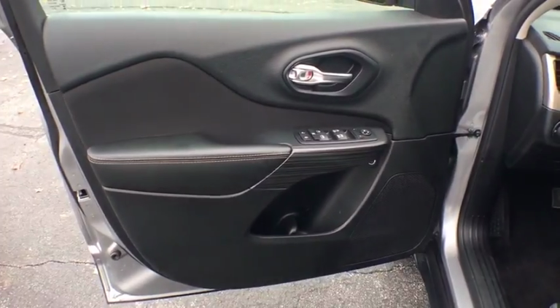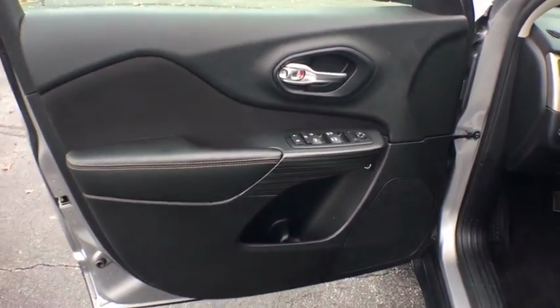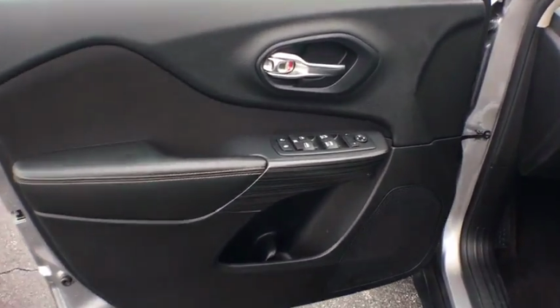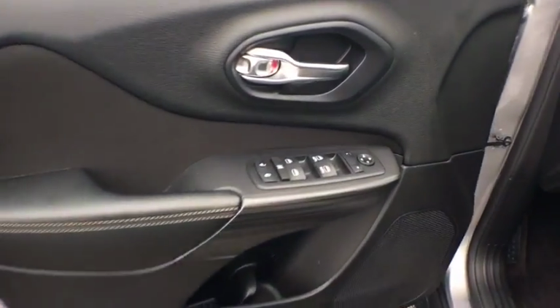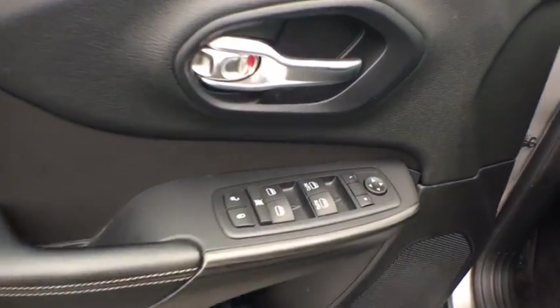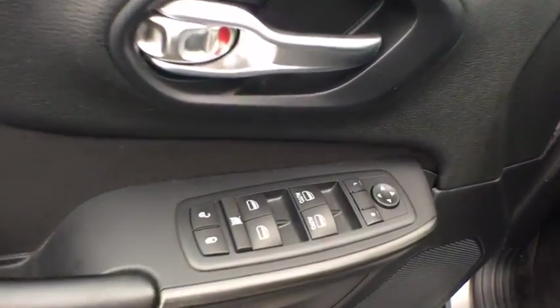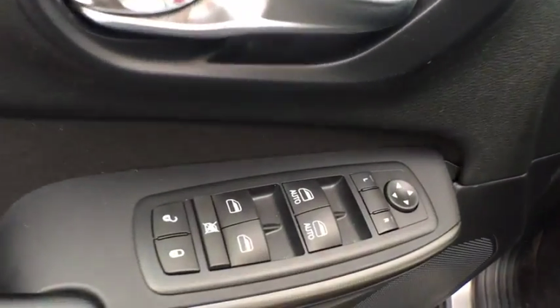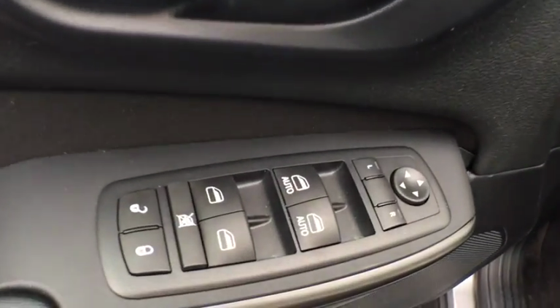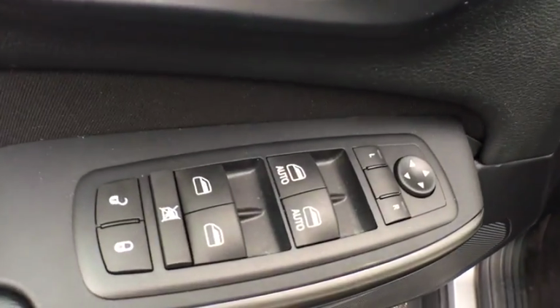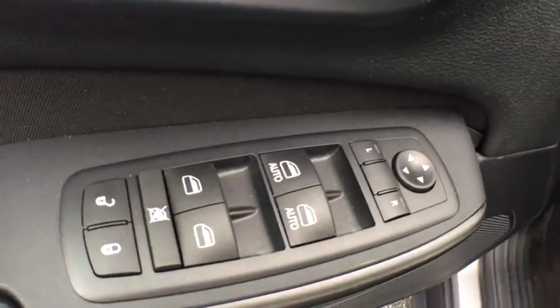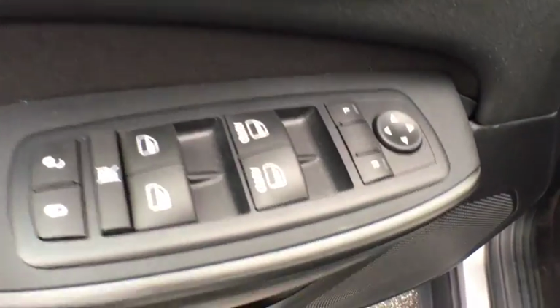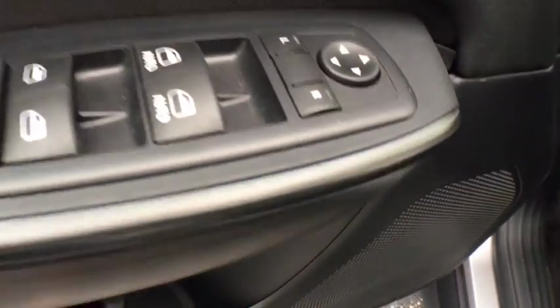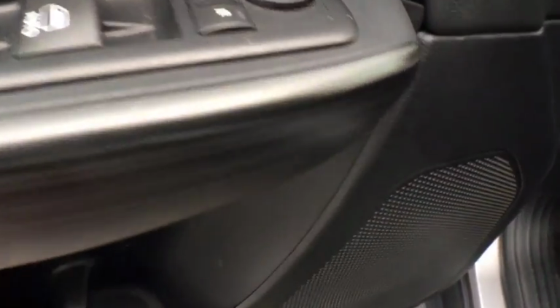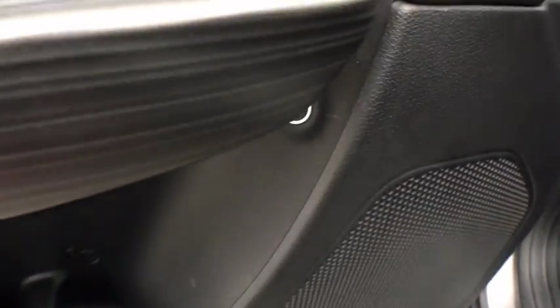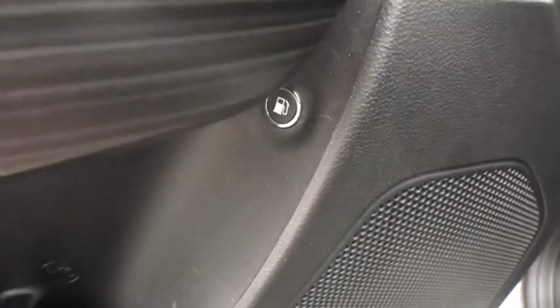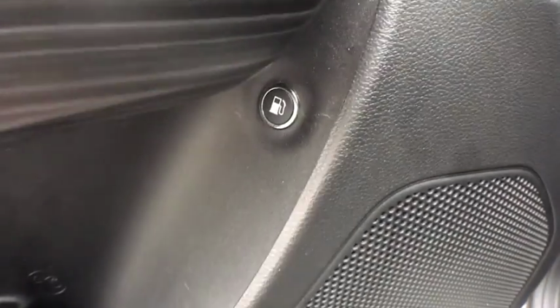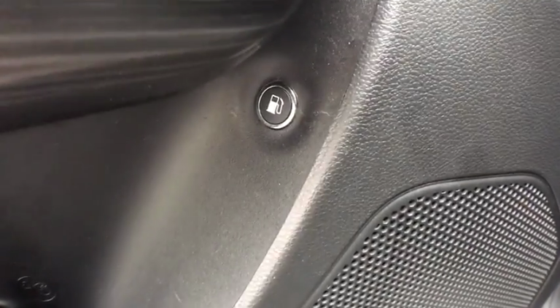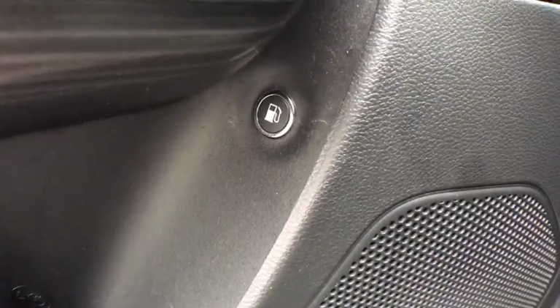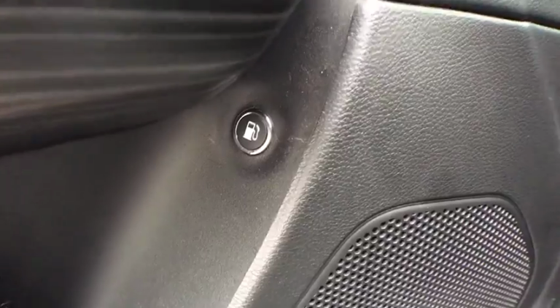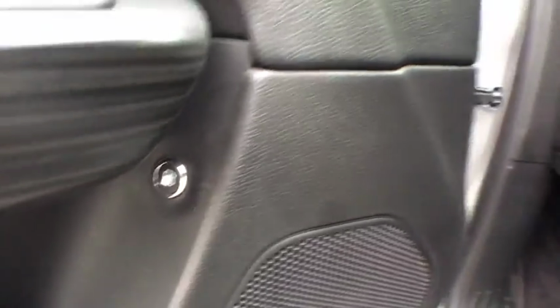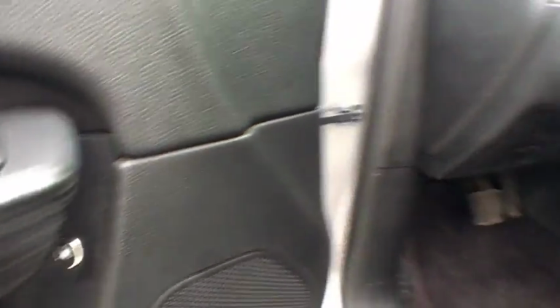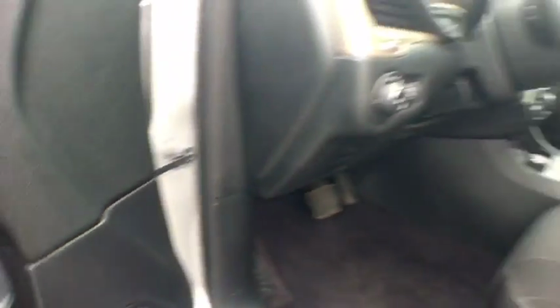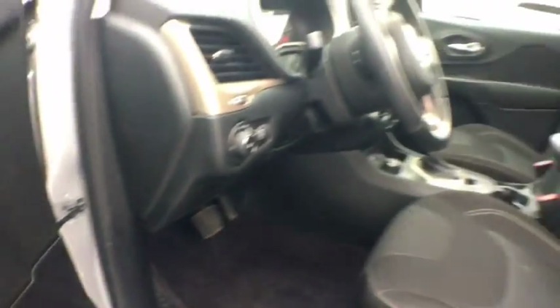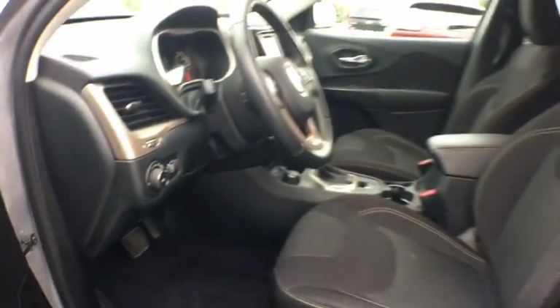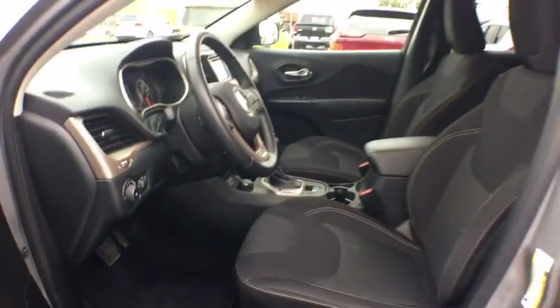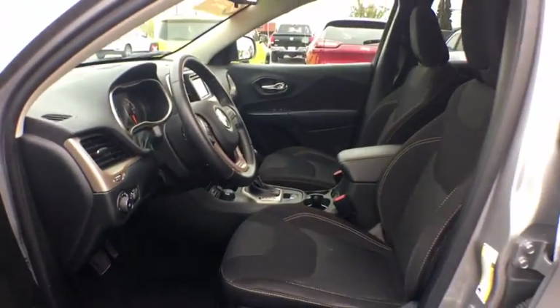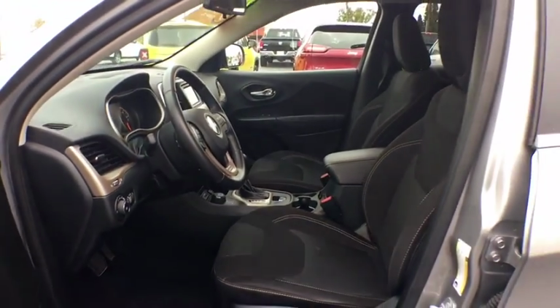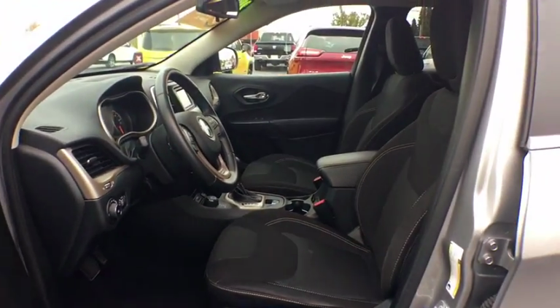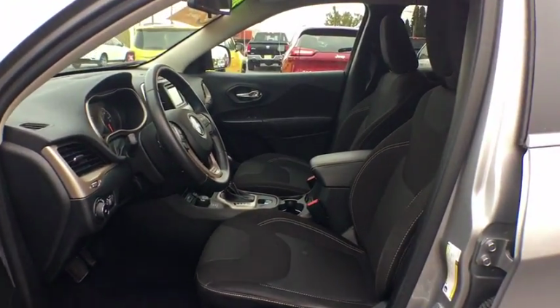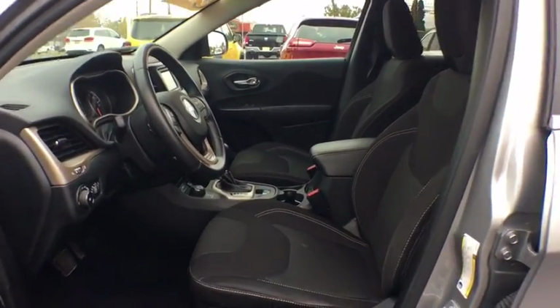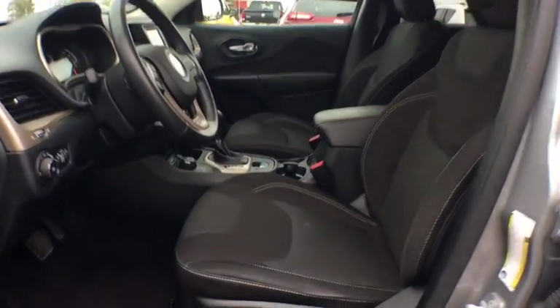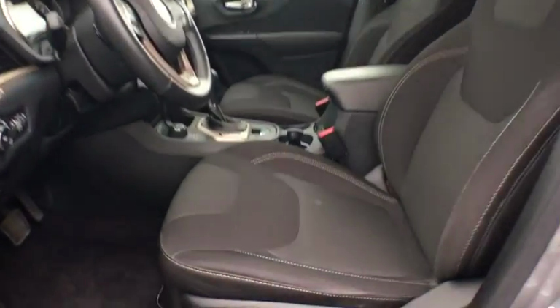Remote keyless entry, panic alarm, tachometer, overhead console, driver vanity mirror, front reading lamp, tilt steering wheel, power seat.